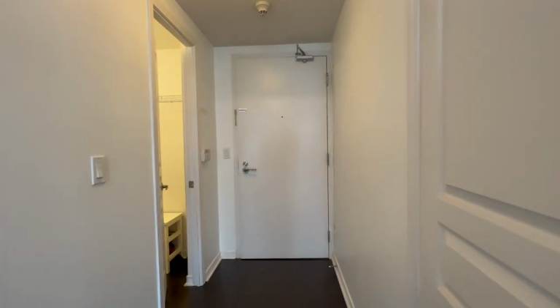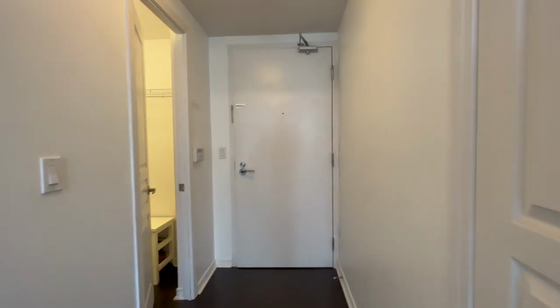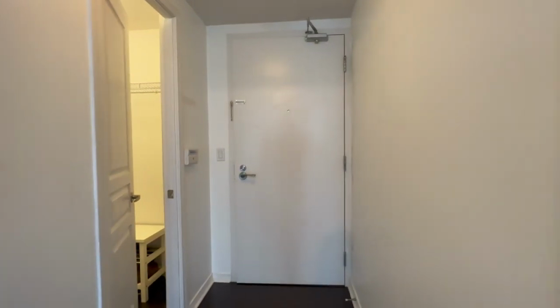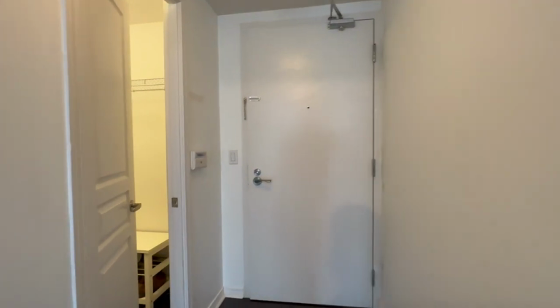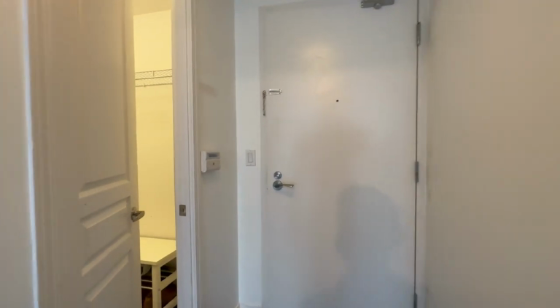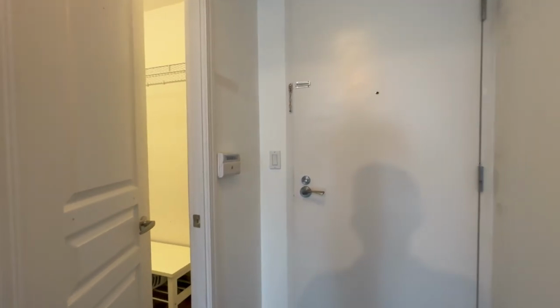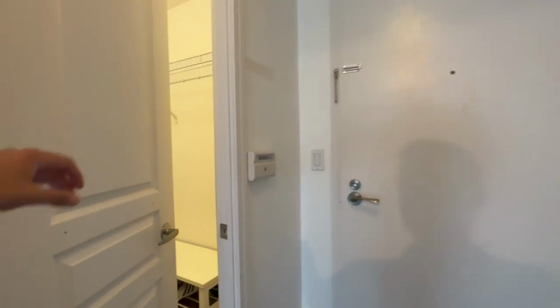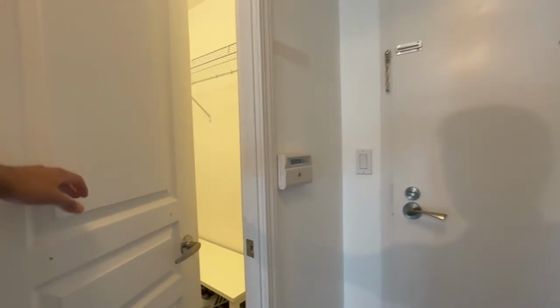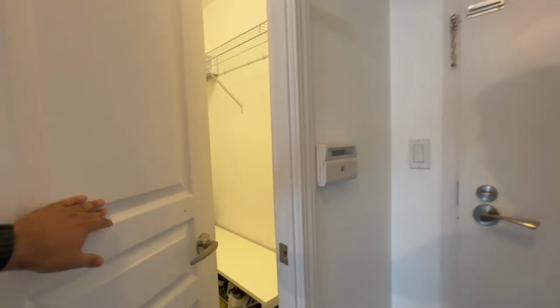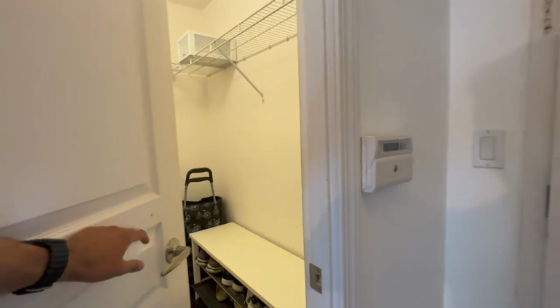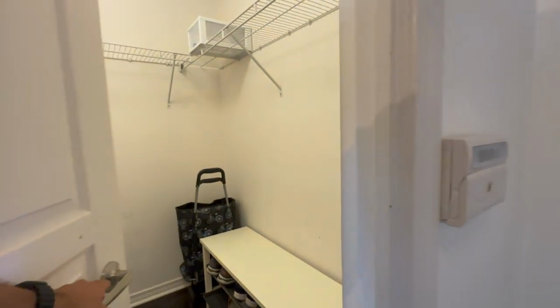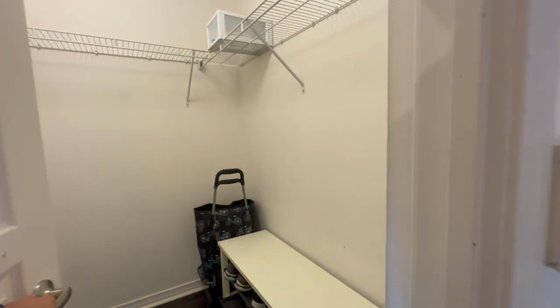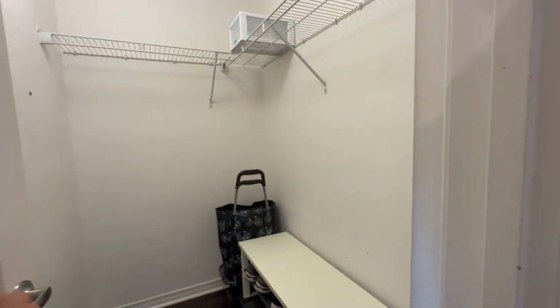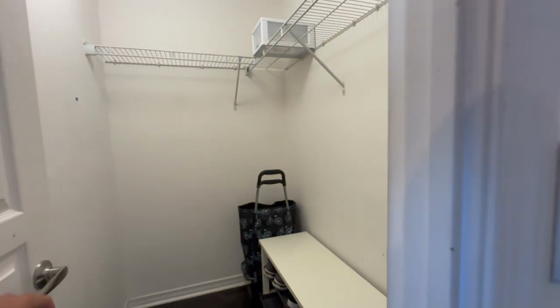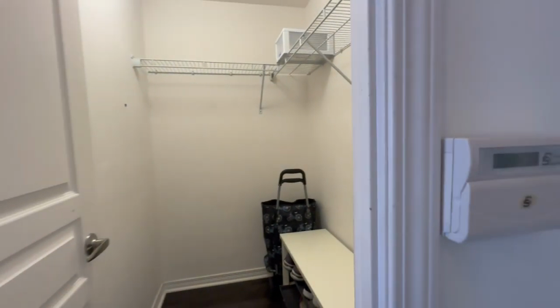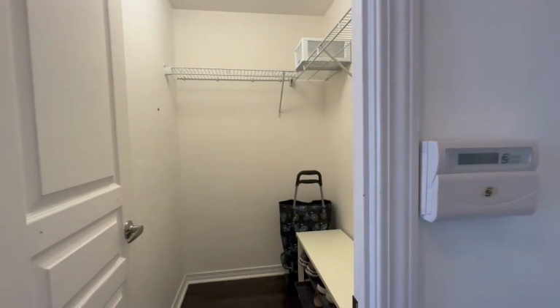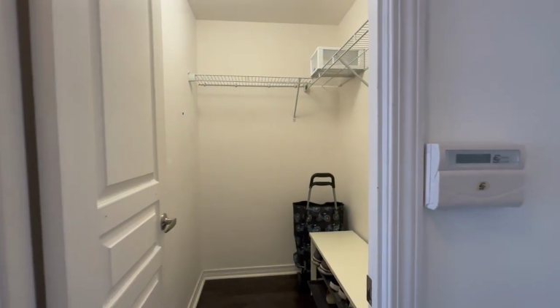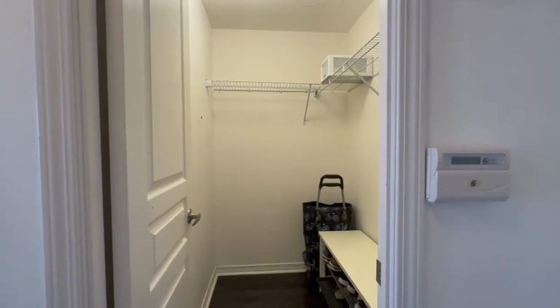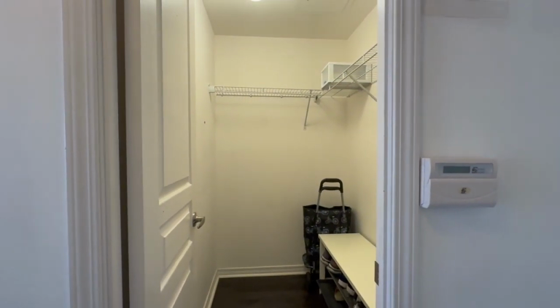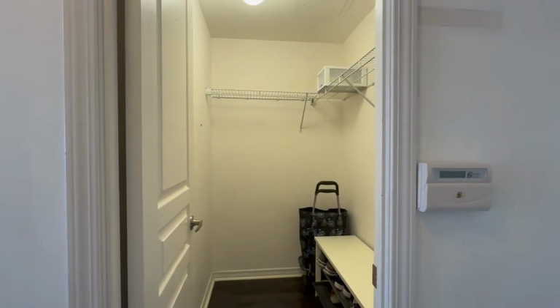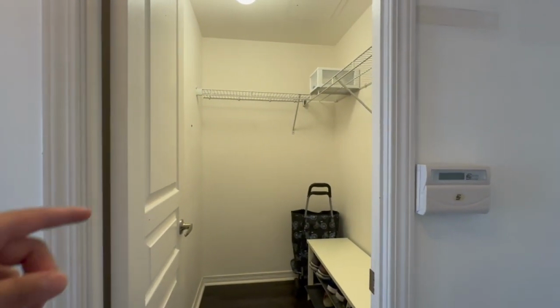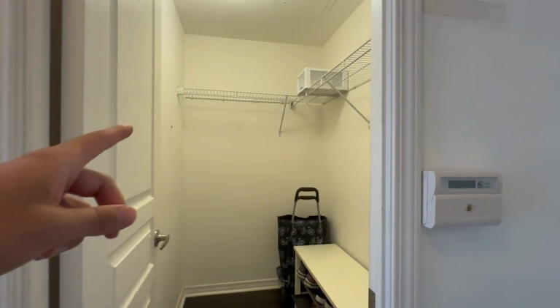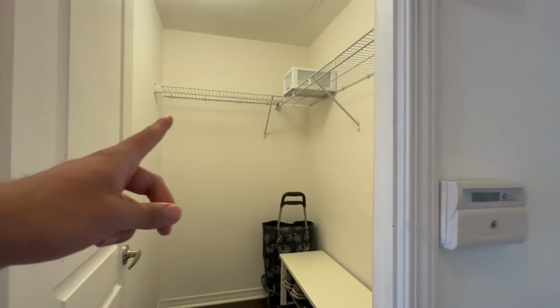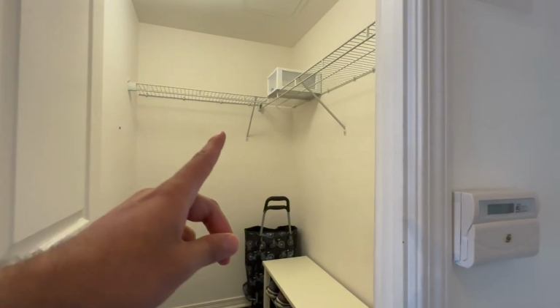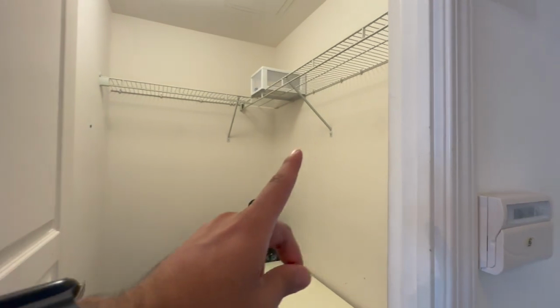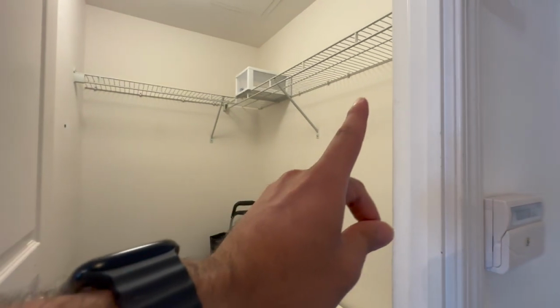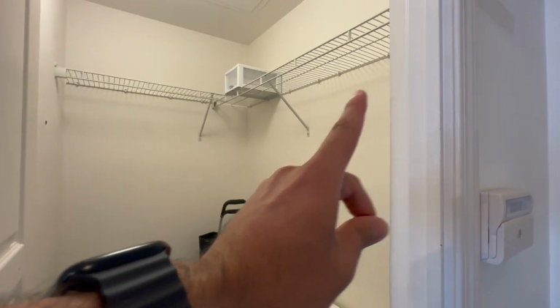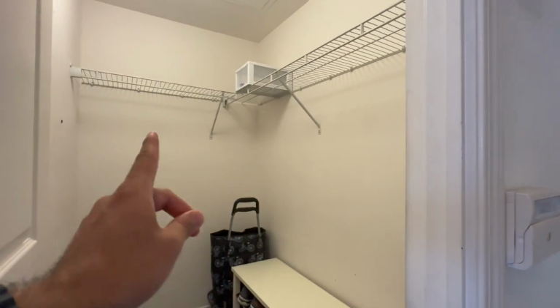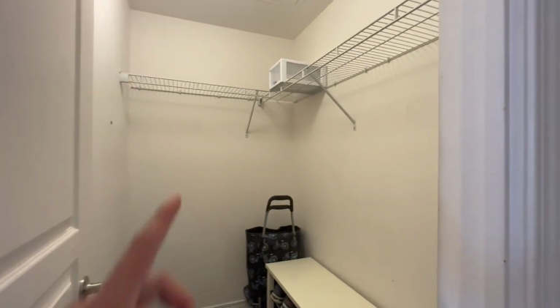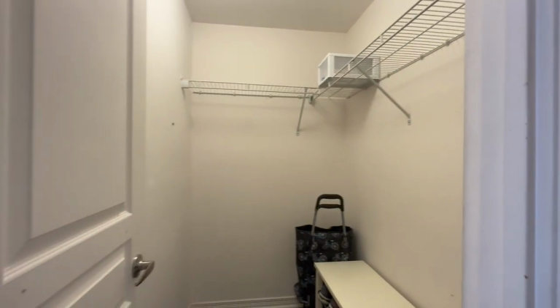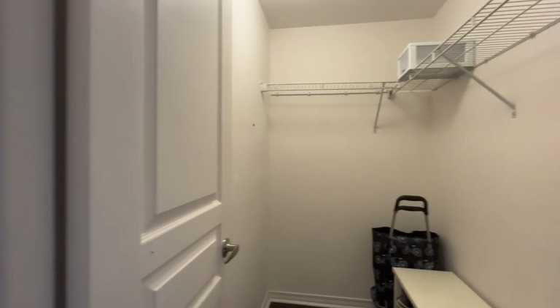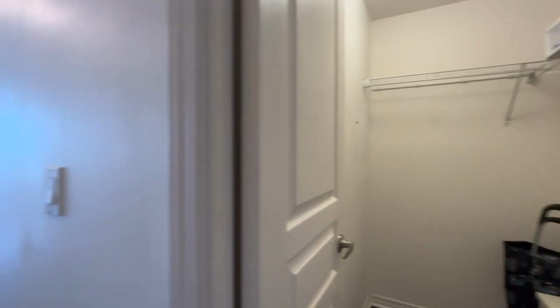Coming inside, you have your front entrance with your walk-in coat closet. This is a great area with additional storage as well as pre-installed shelving.